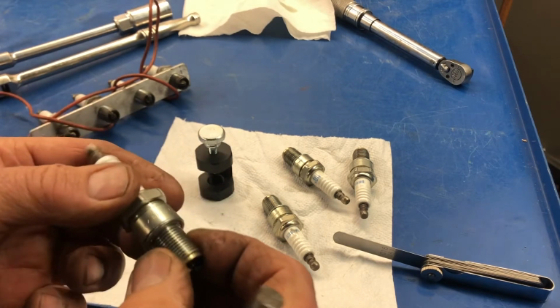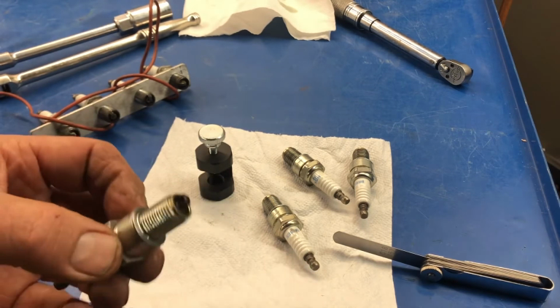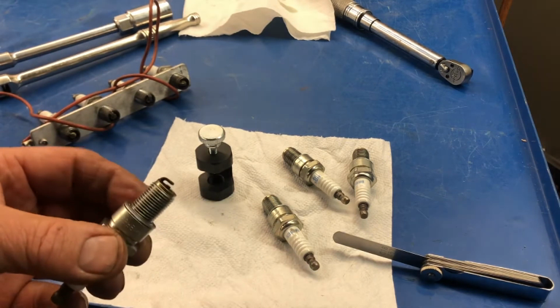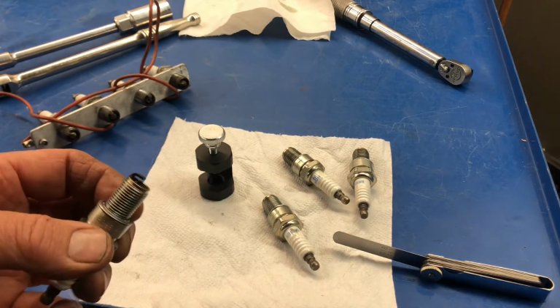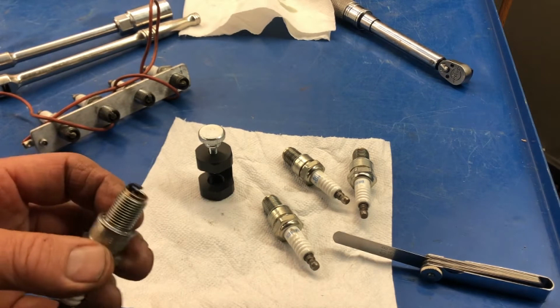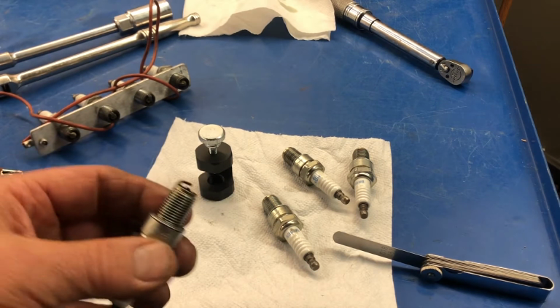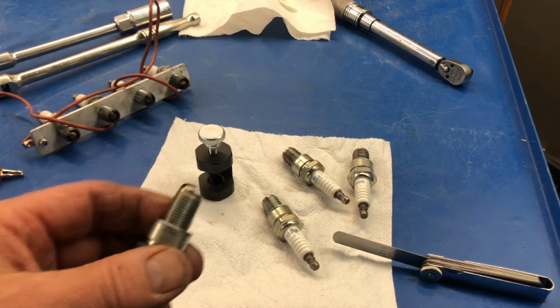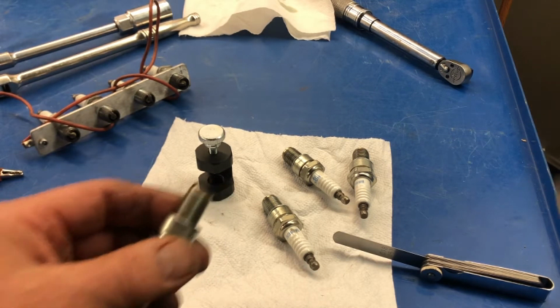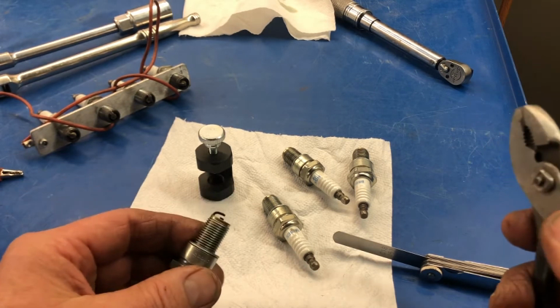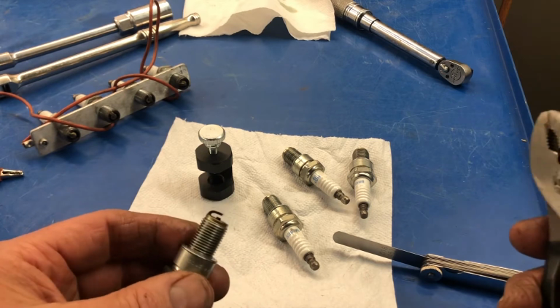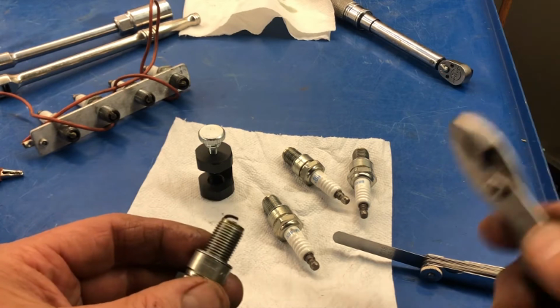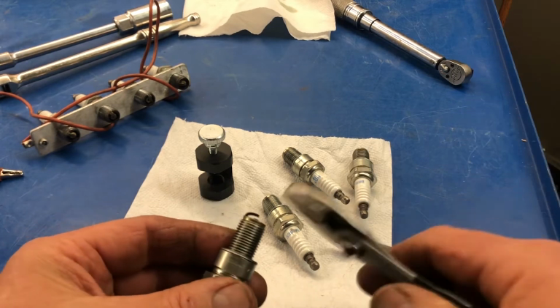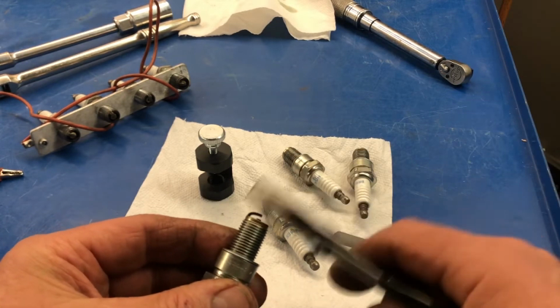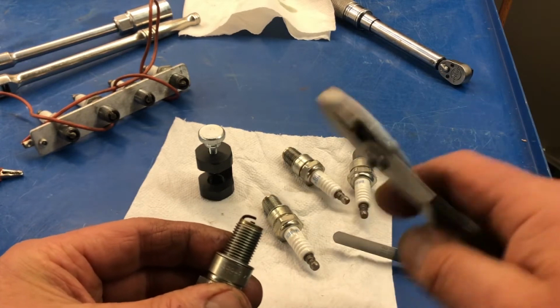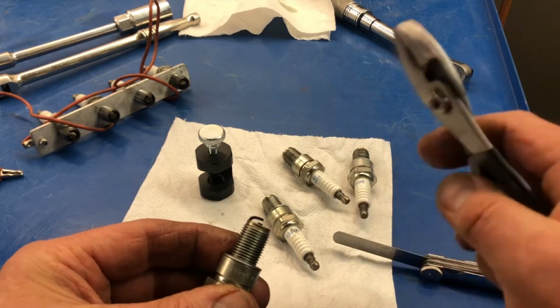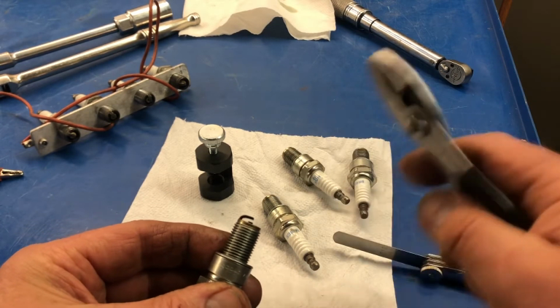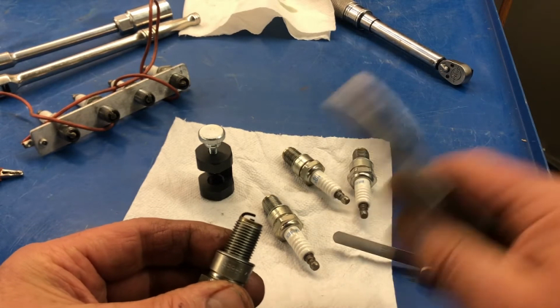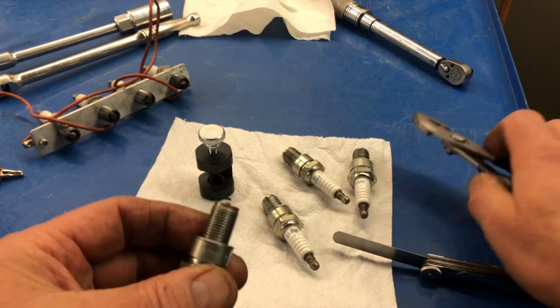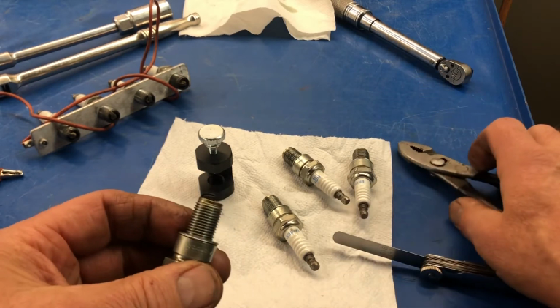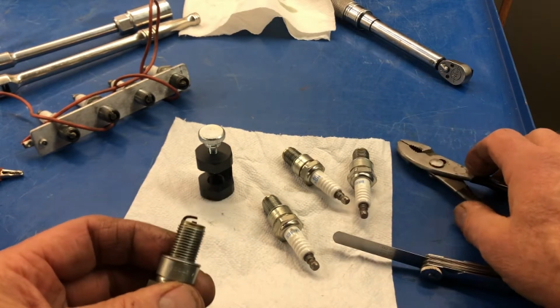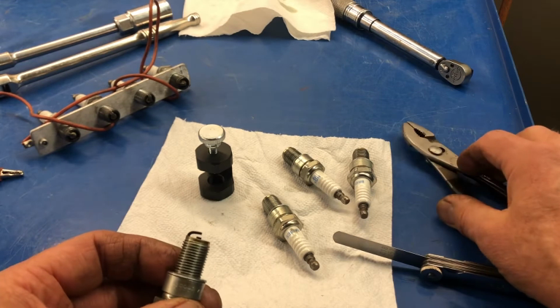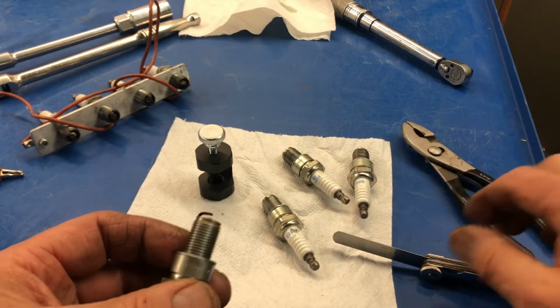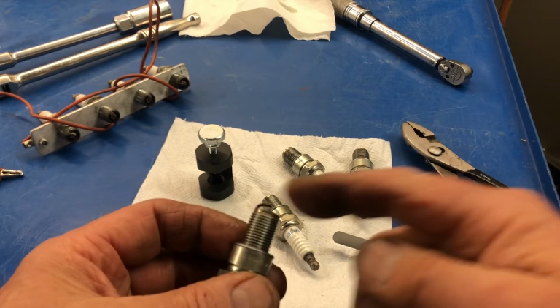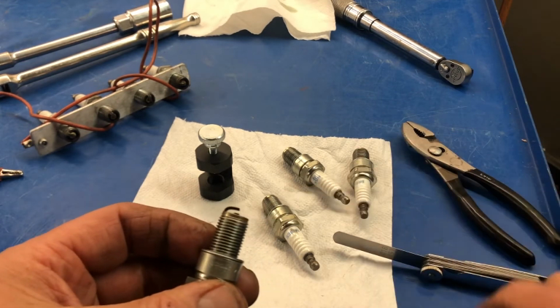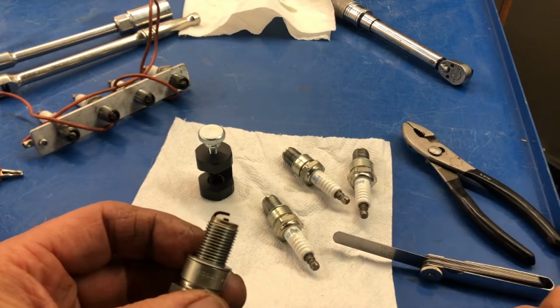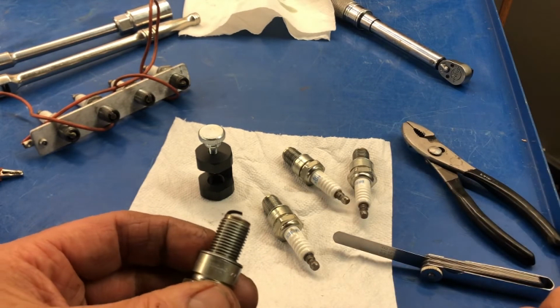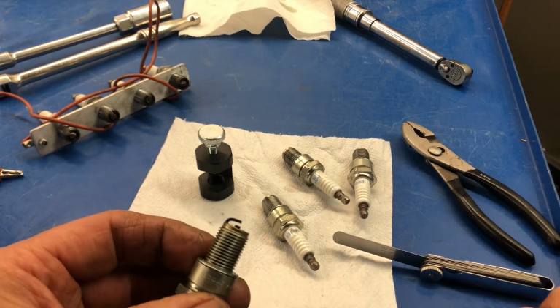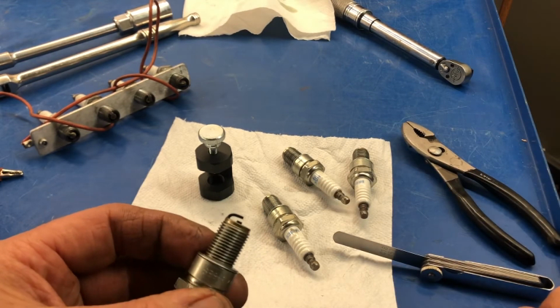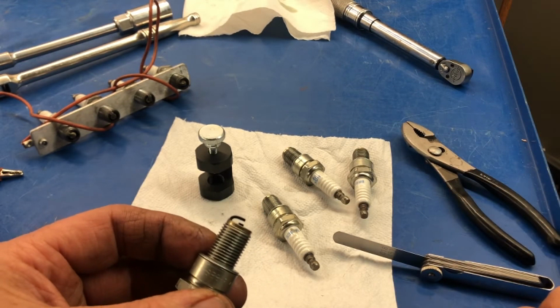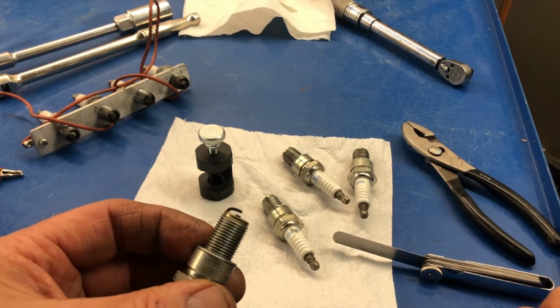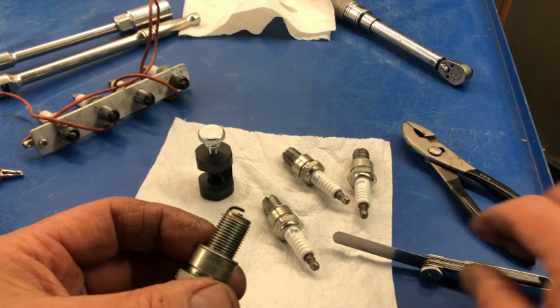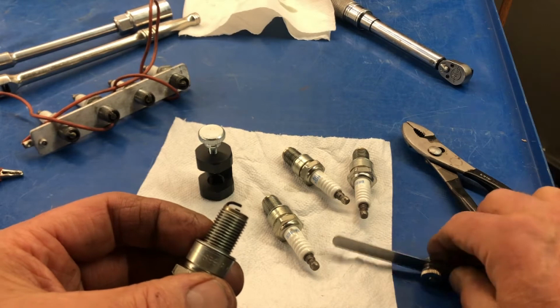And now we need to gap it. I can gap it the way I think some people do and just smash it with a tool to bend the gap down. By the way, this is the gap that it was when I took it out of the engine — it's 0.040 inch, way too much.